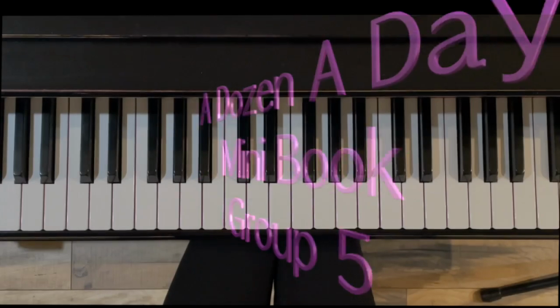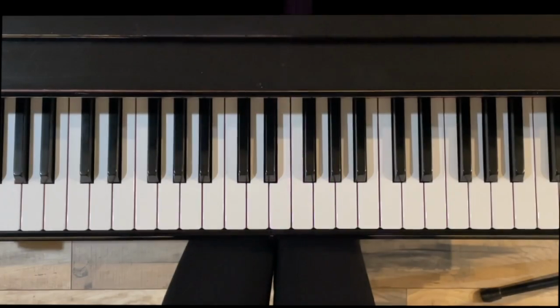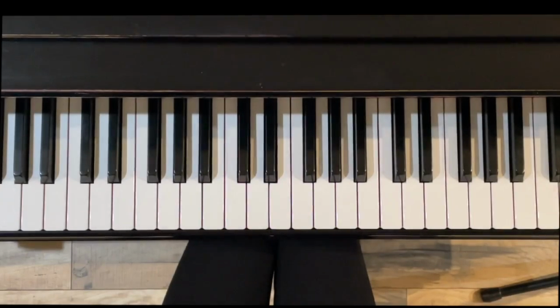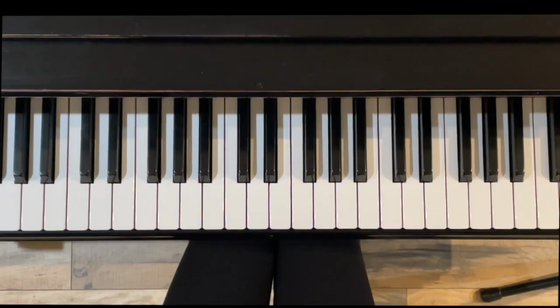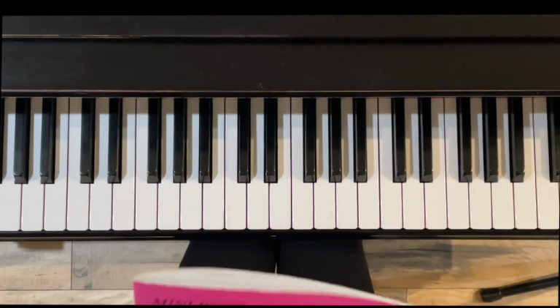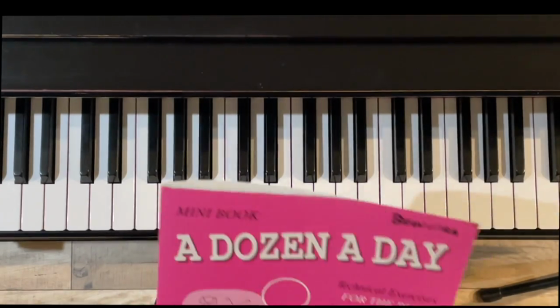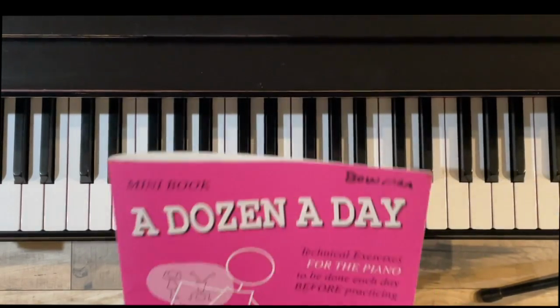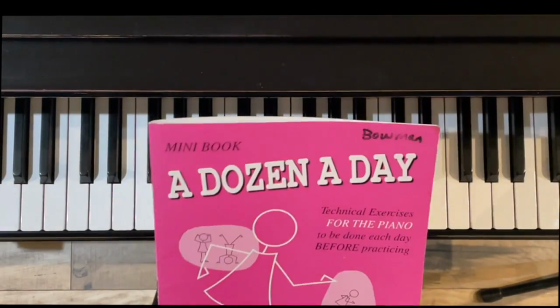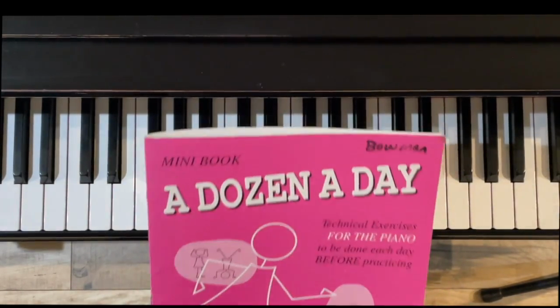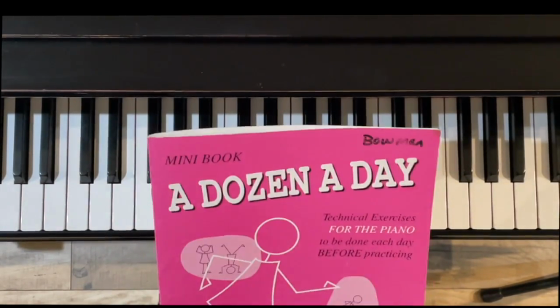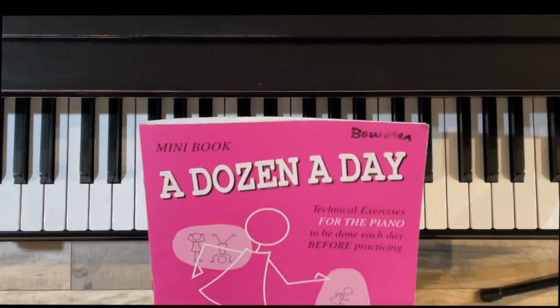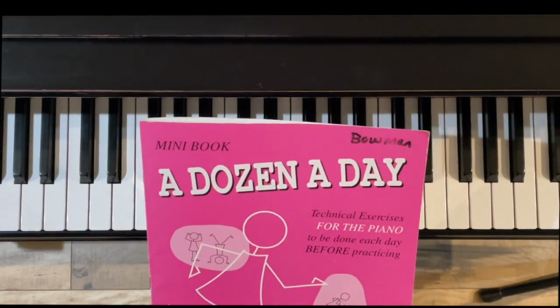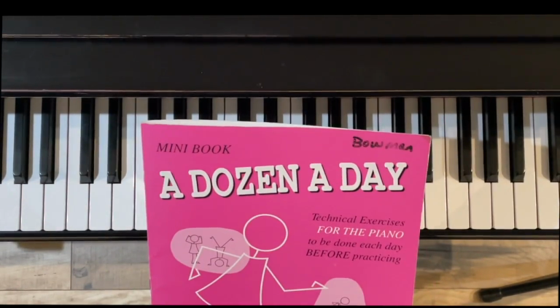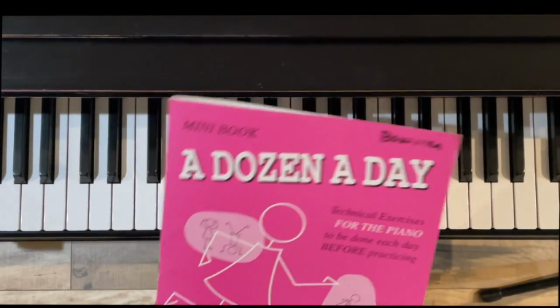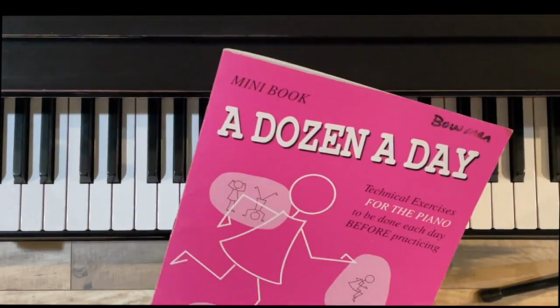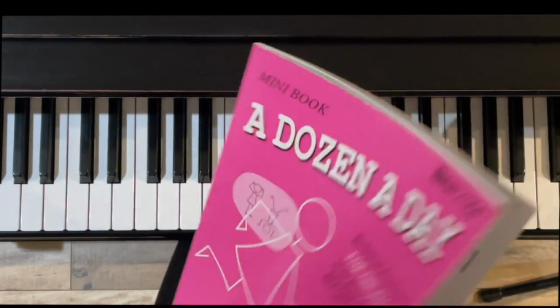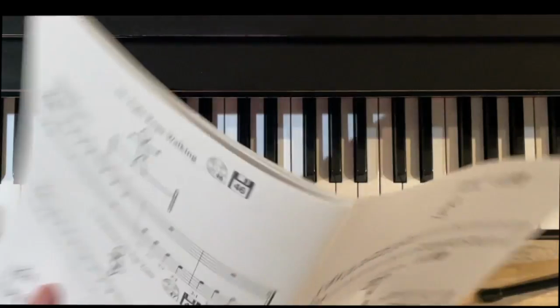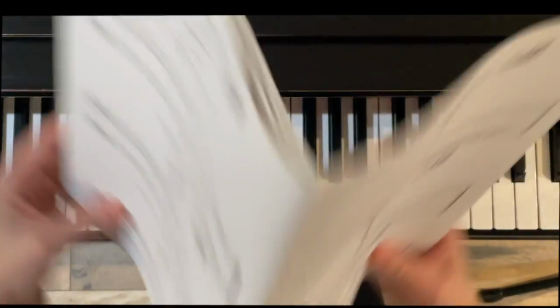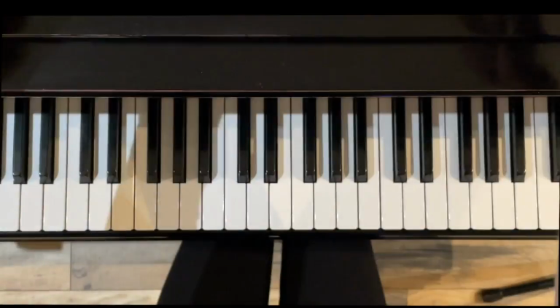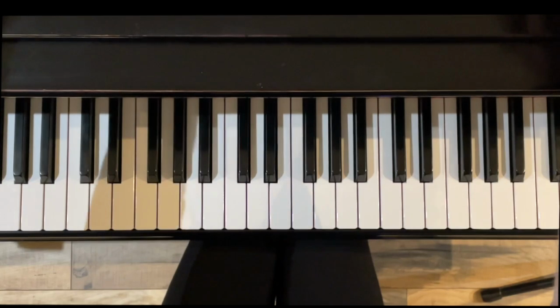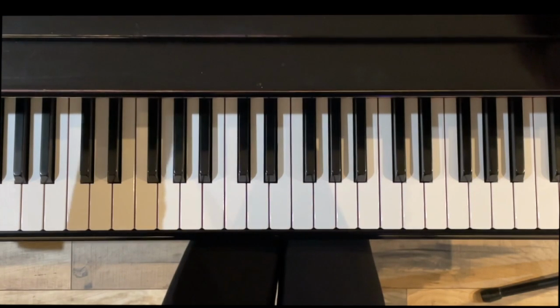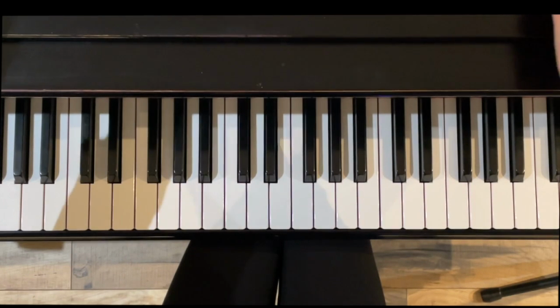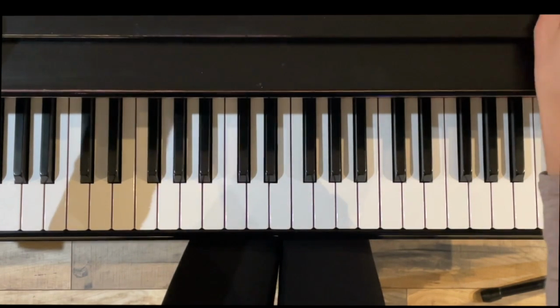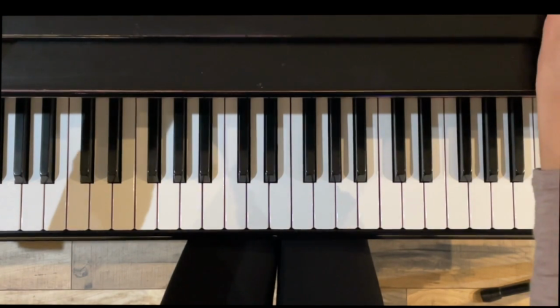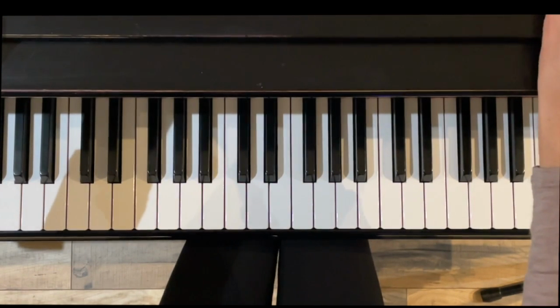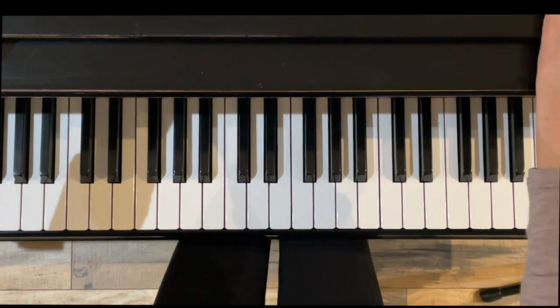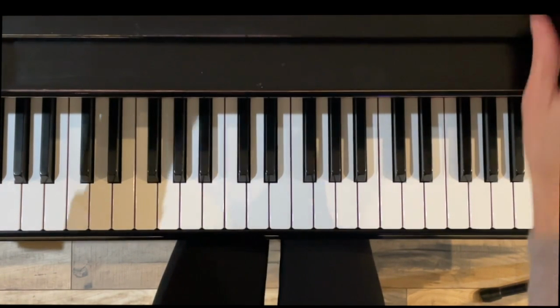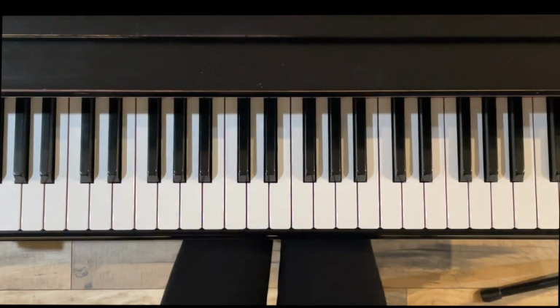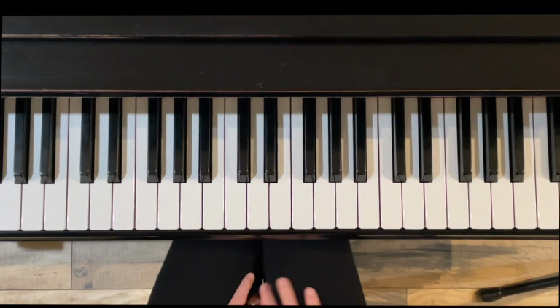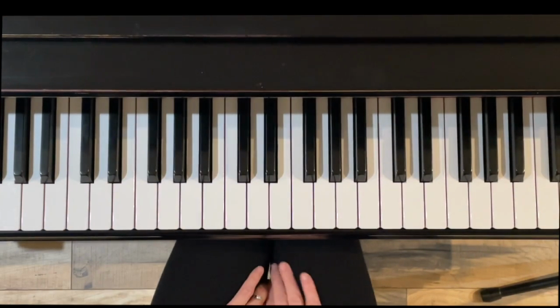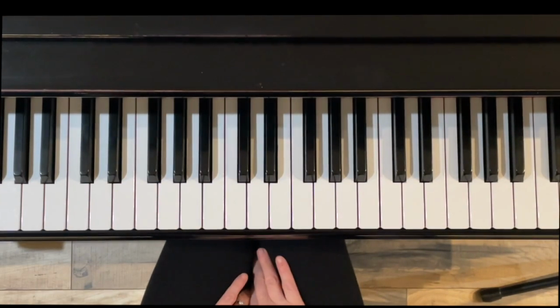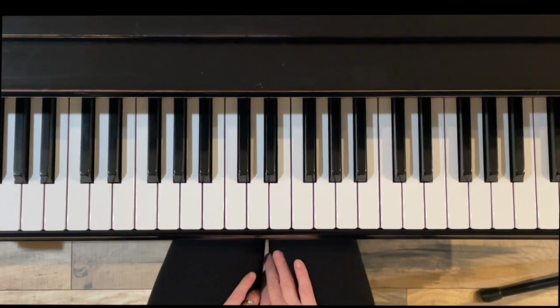Hello, and thank you for watching. This is a short video for the Pink Dozen a Day book. It's called the mini book, and this tutorial will be on group five, which is the last chapter in the book.